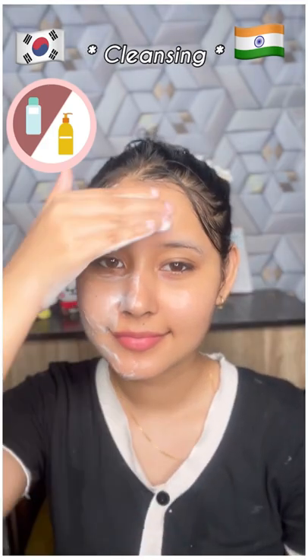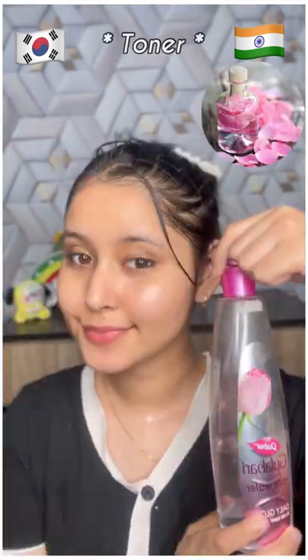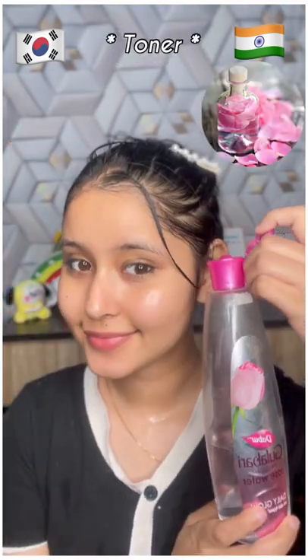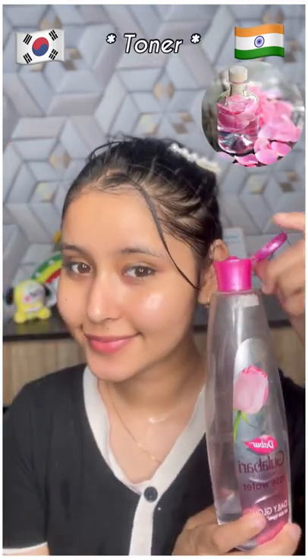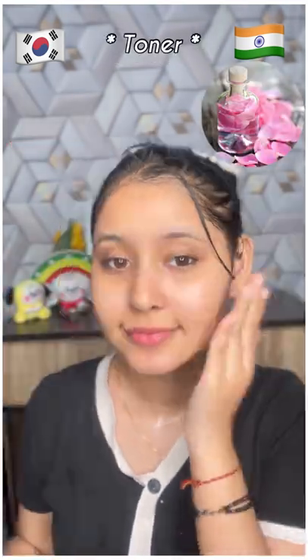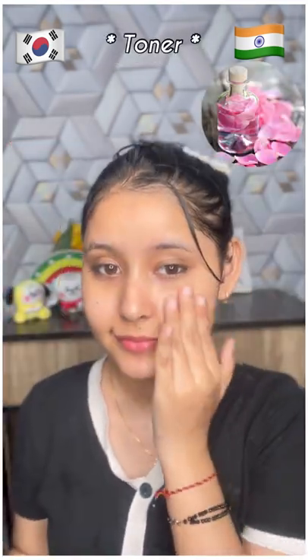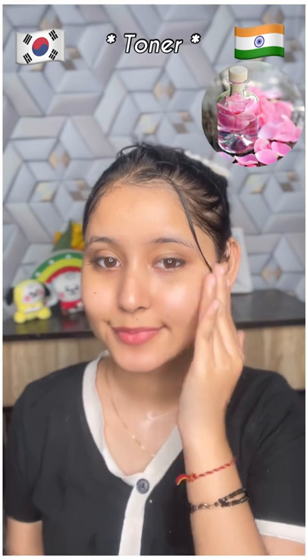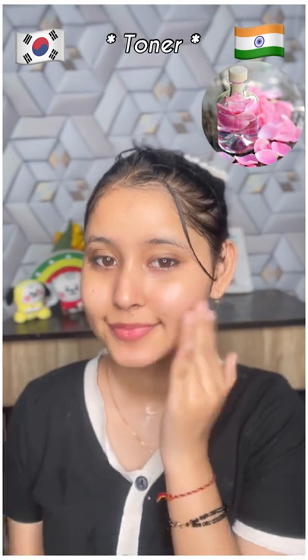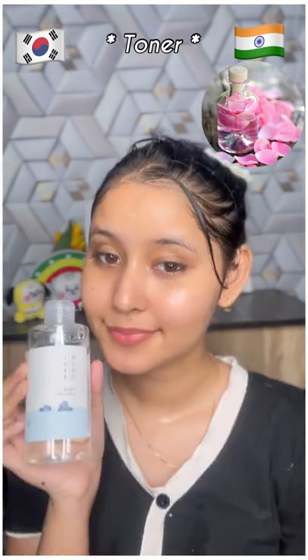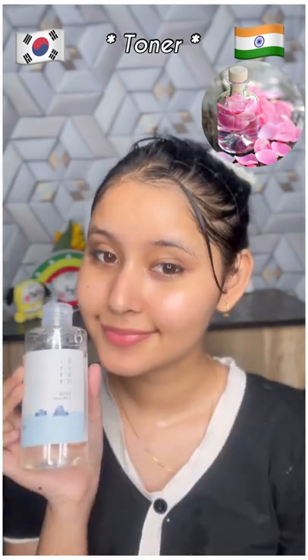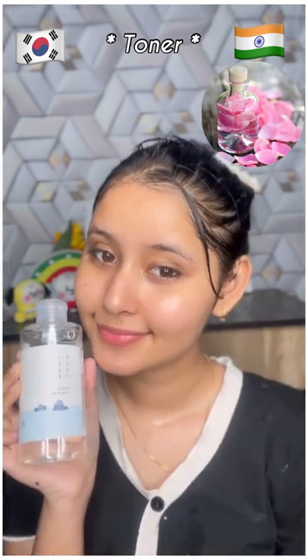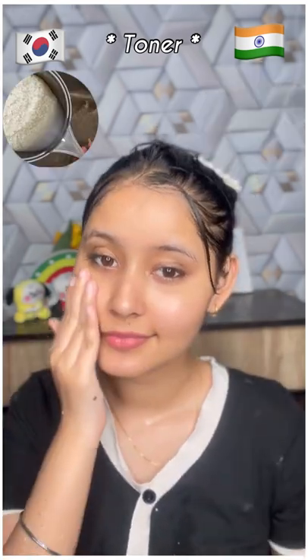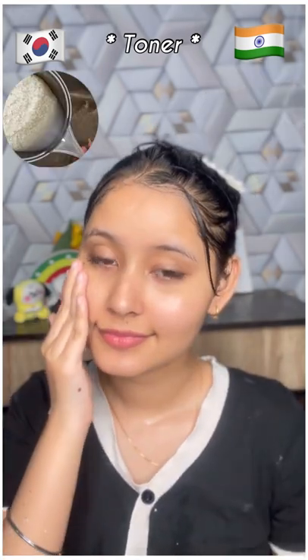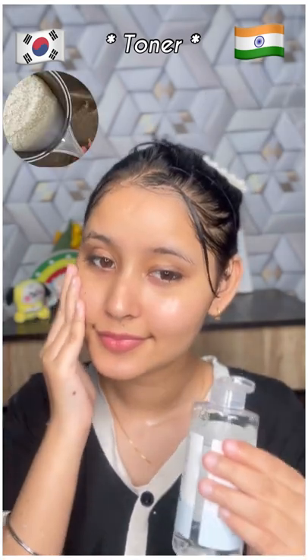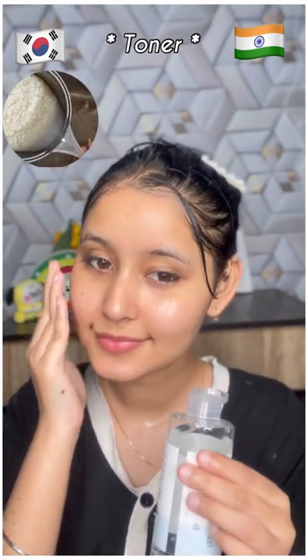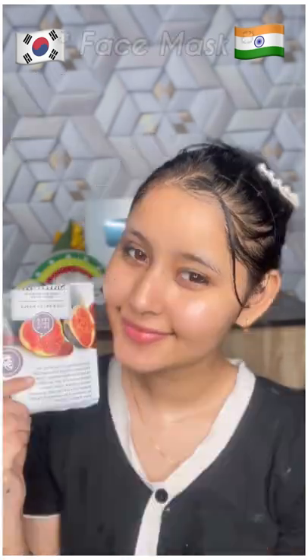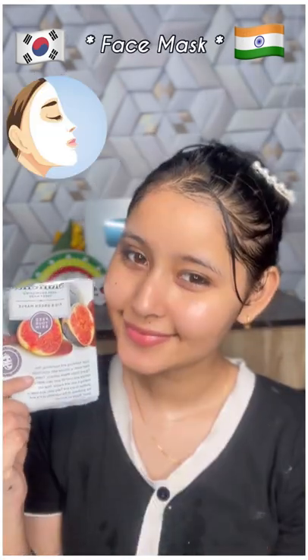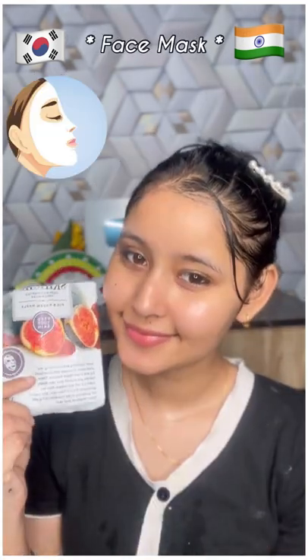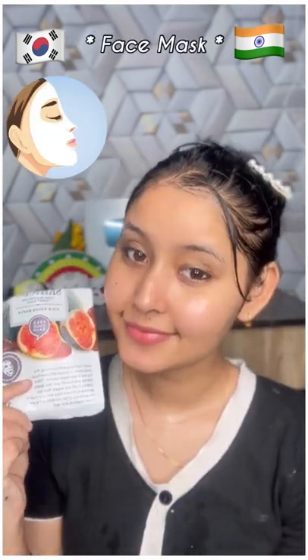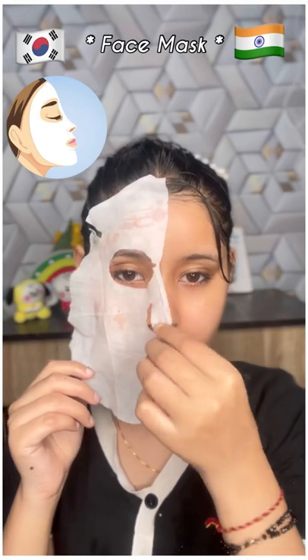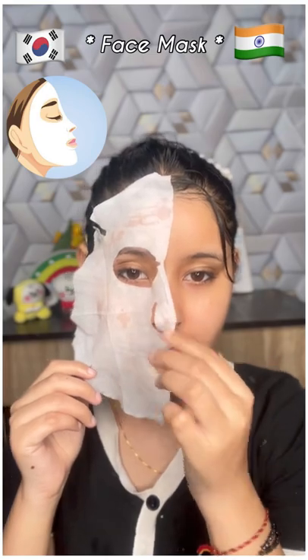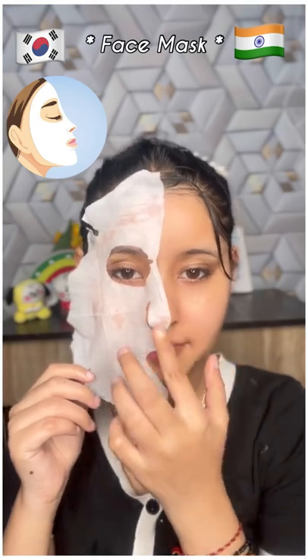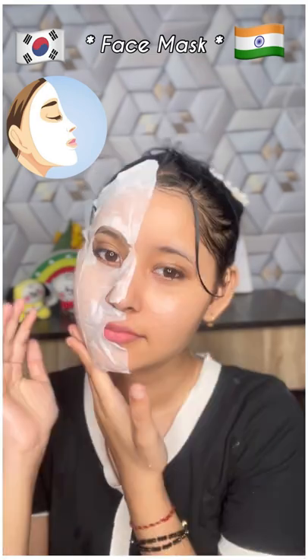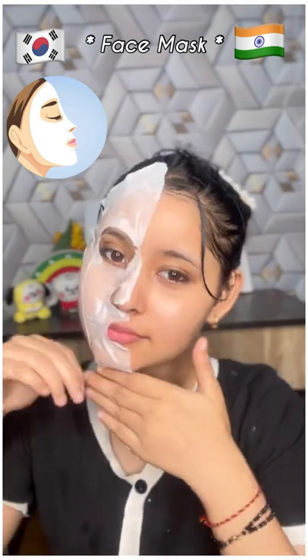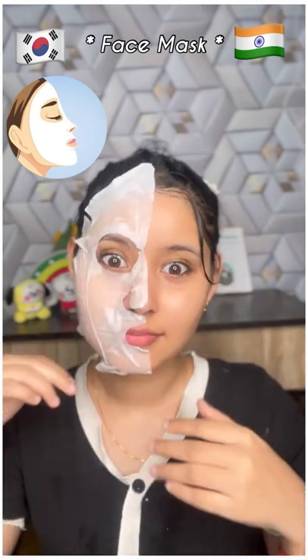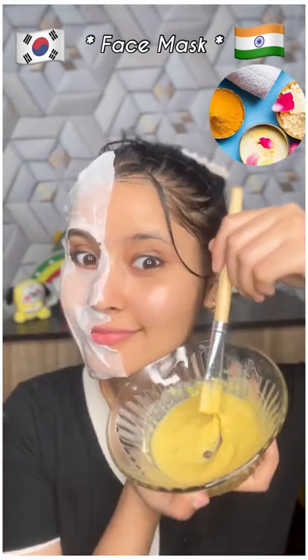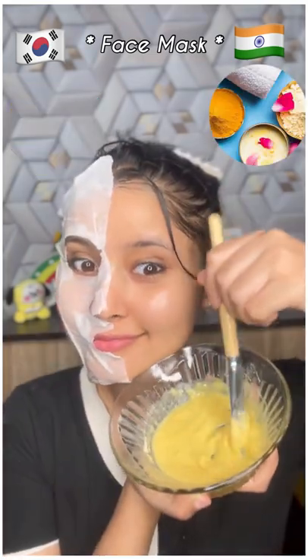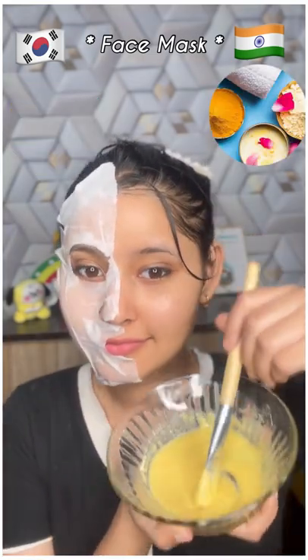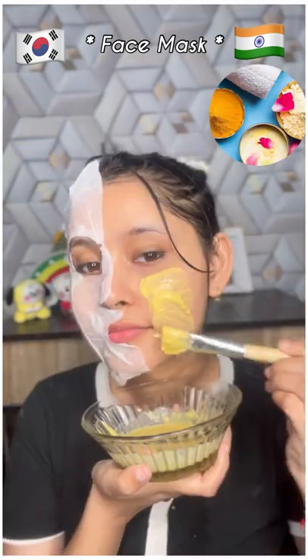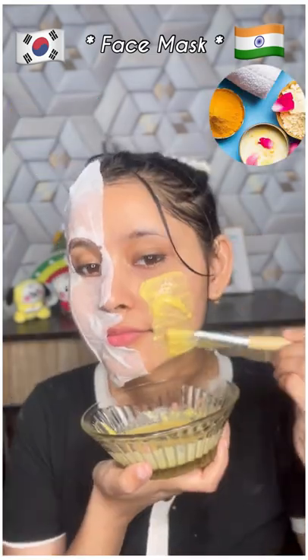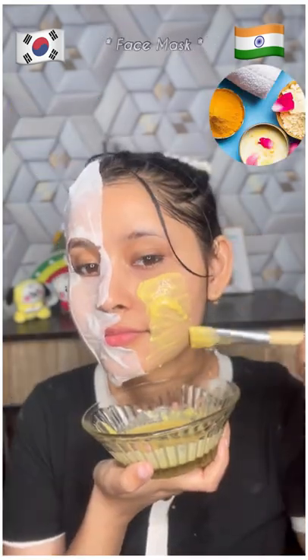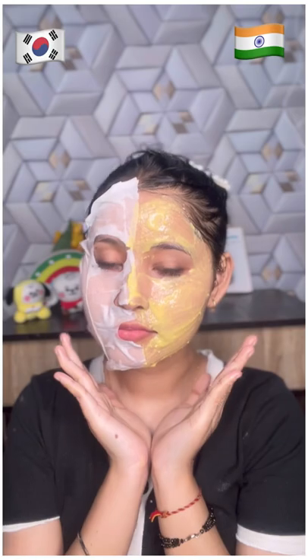And in India, what do we use for toner? Rose water. And in Korea, we use rice water toner. In Korea, we use a sheet mask, but in India, we use an ubtan face mask.